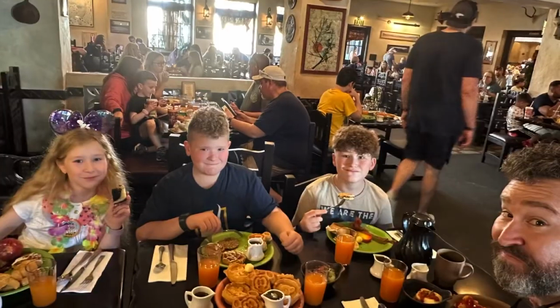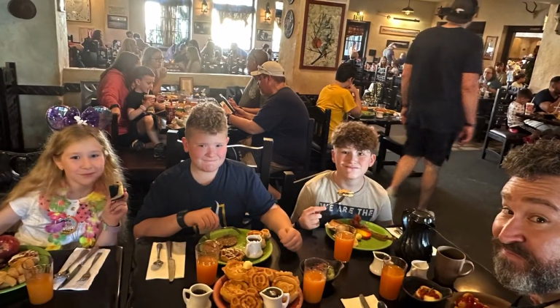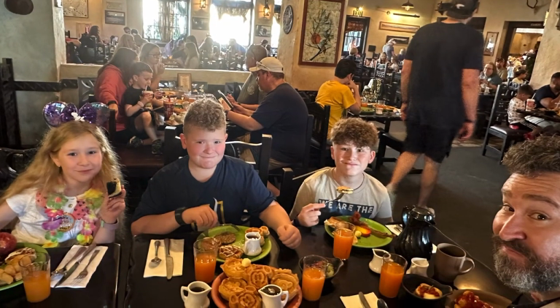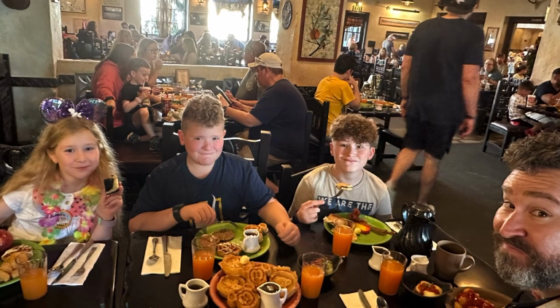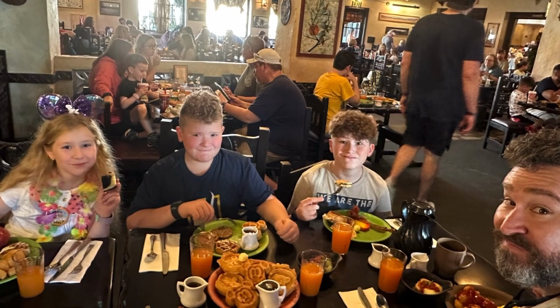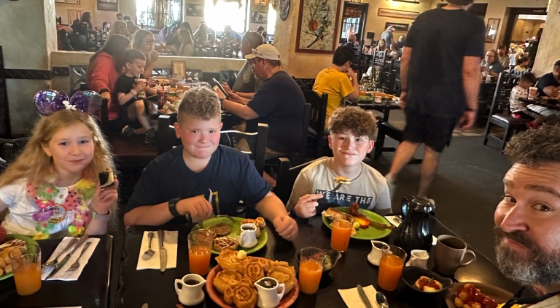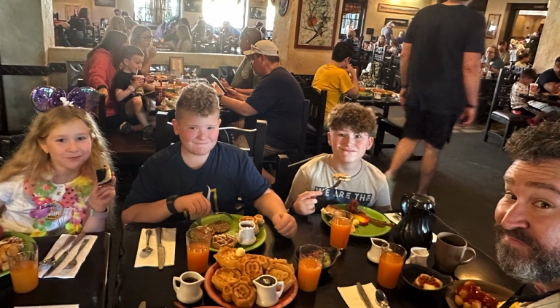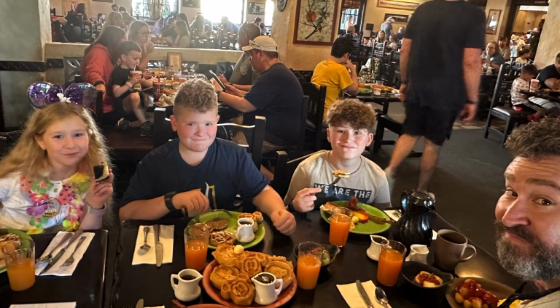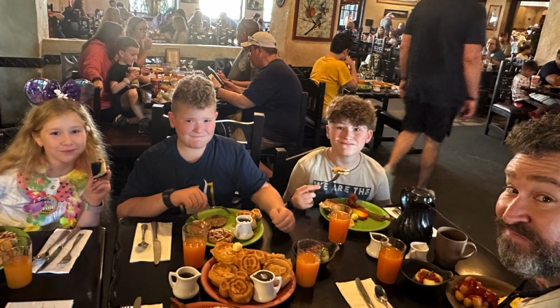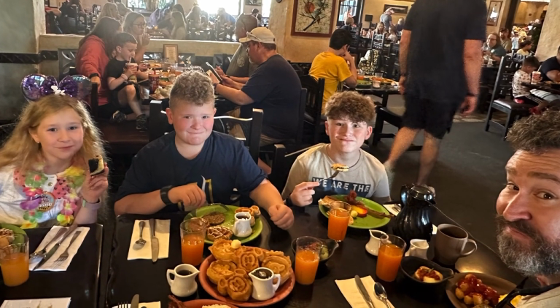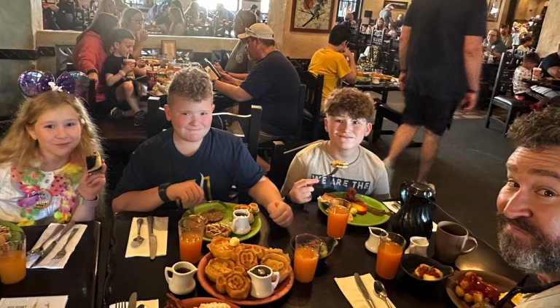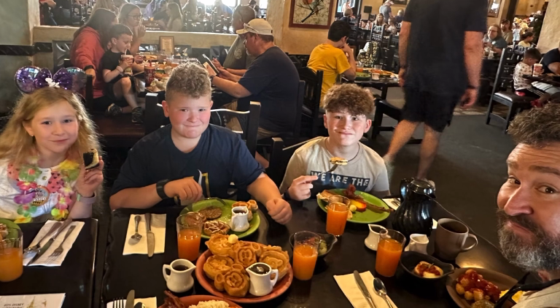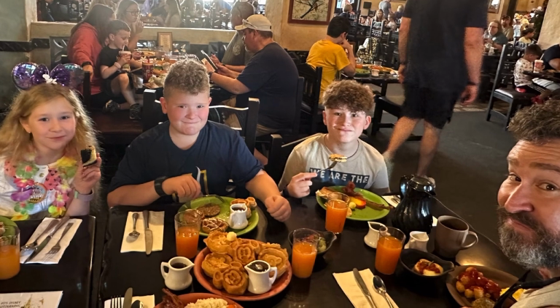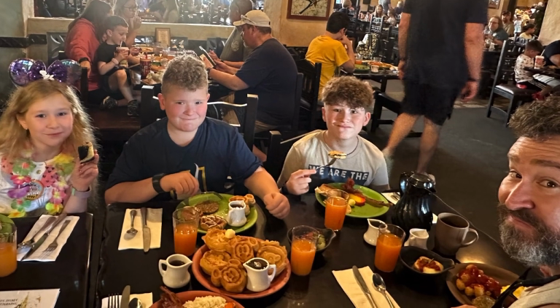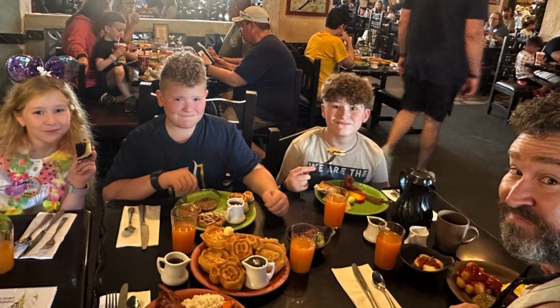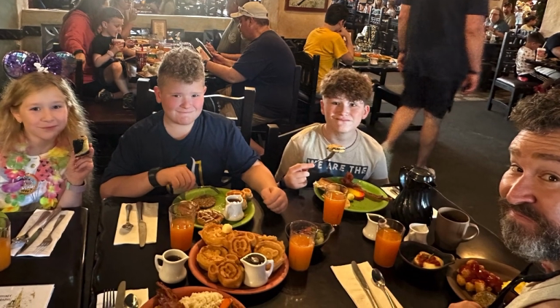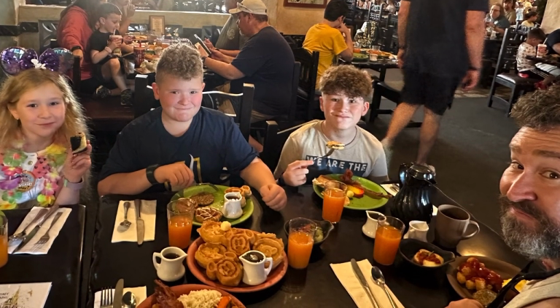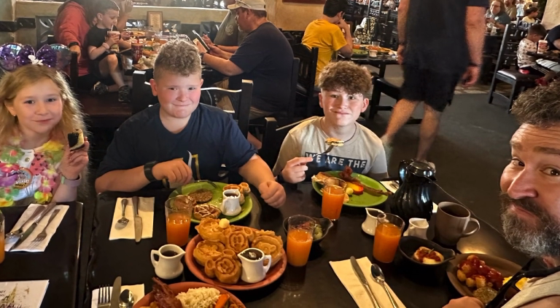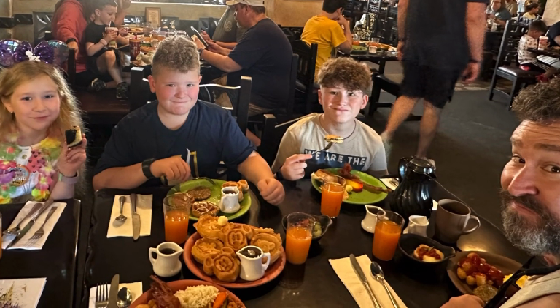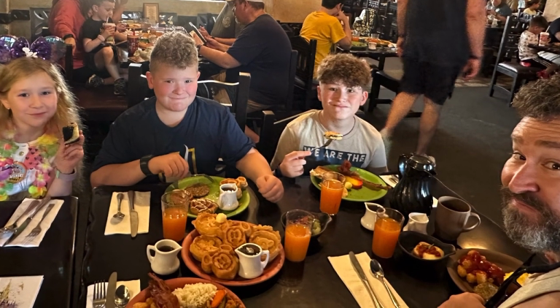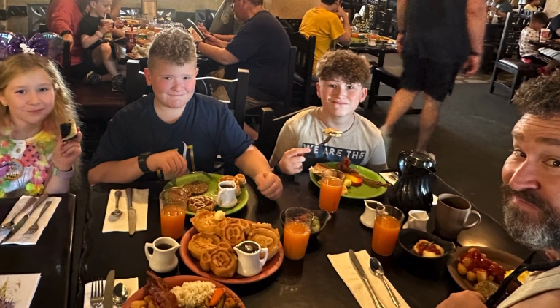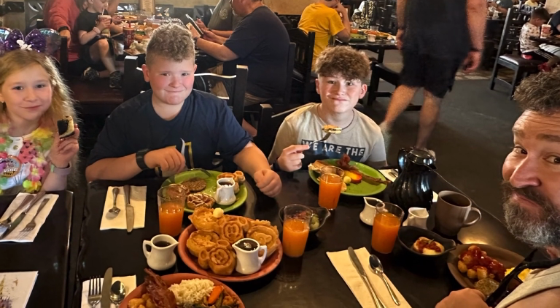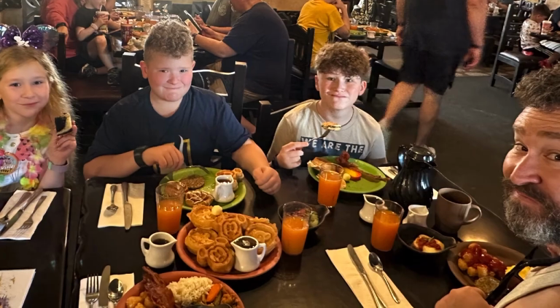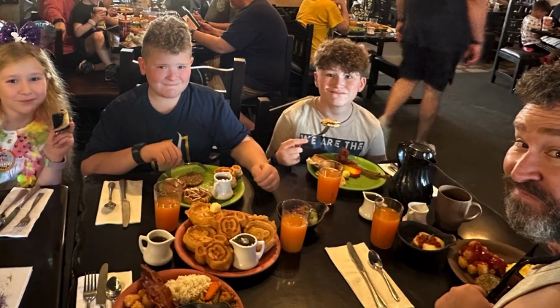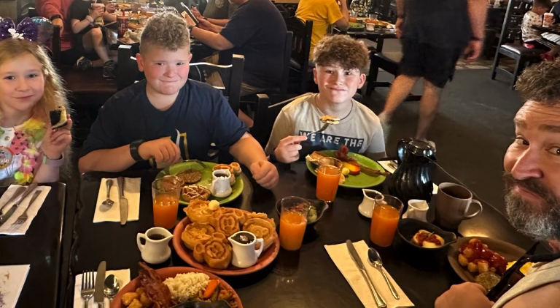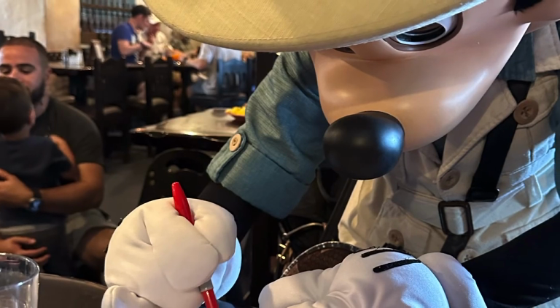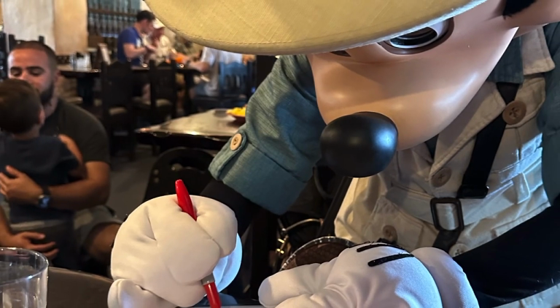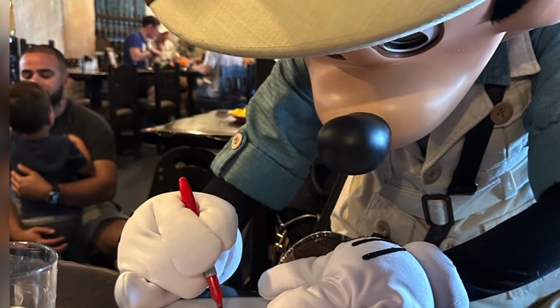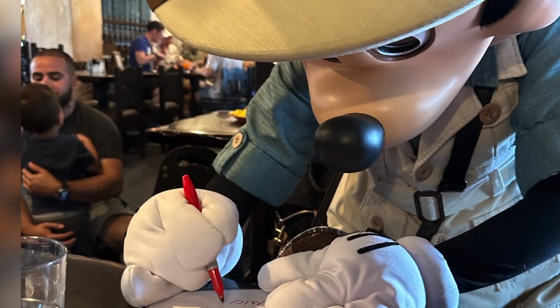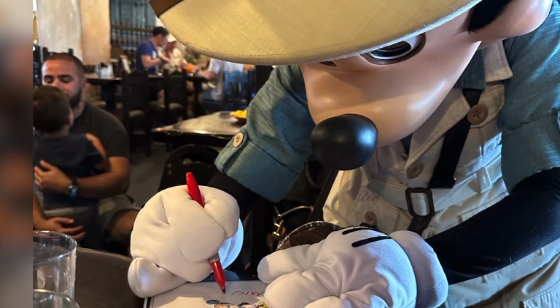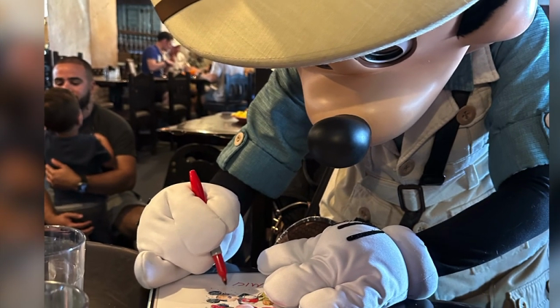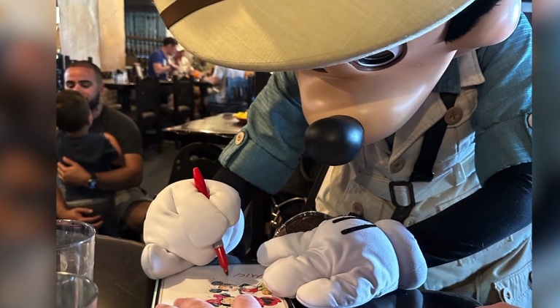The food at this restaurant was outstanding. They have normal American food — the Mickey waffles were to die for, bacon, eggs — but they also had an amazing chicken curry set out for breakfast. You also have to try the Jungle Juice.